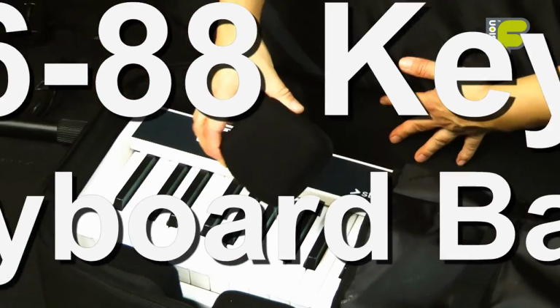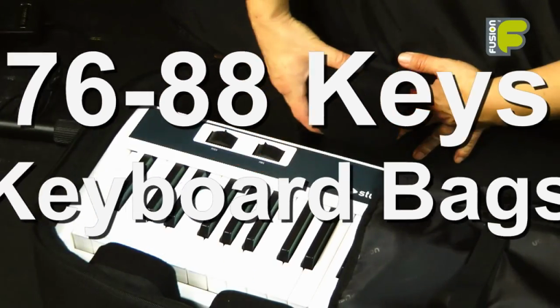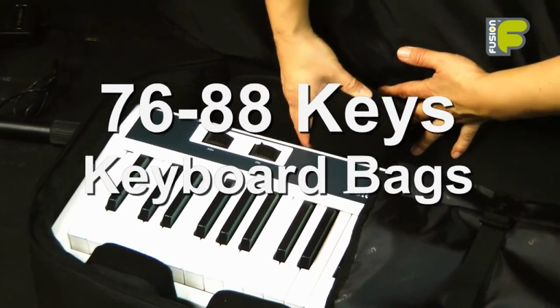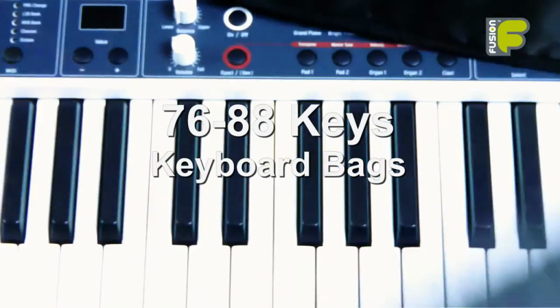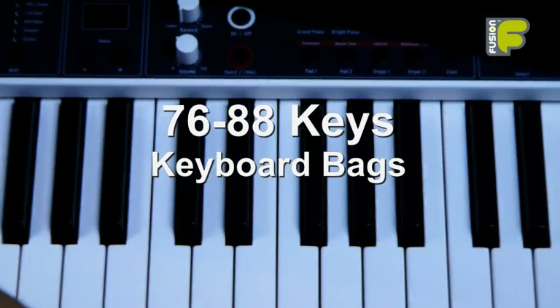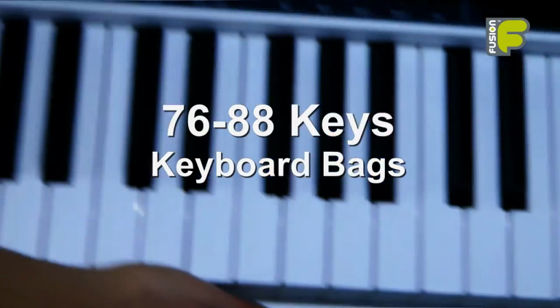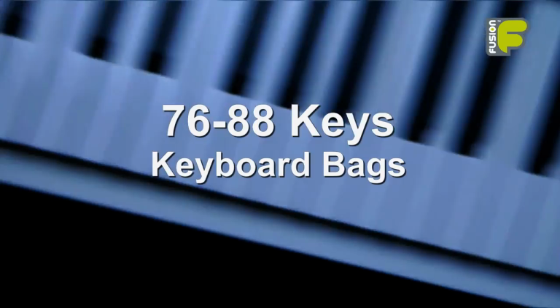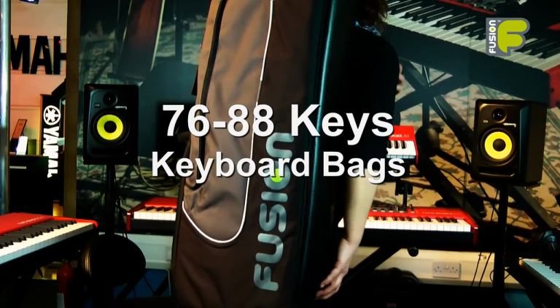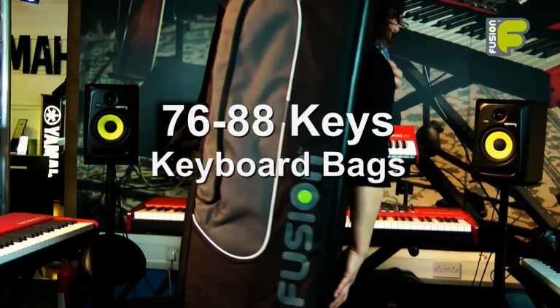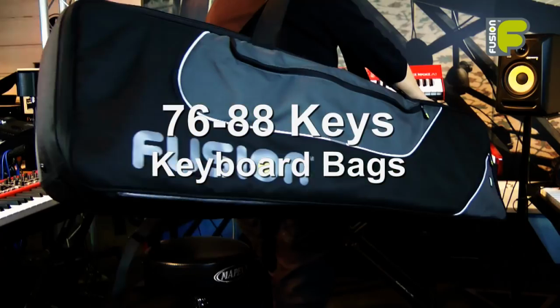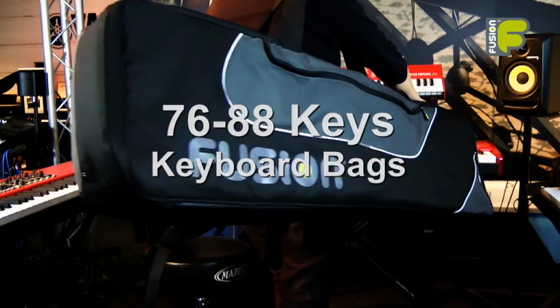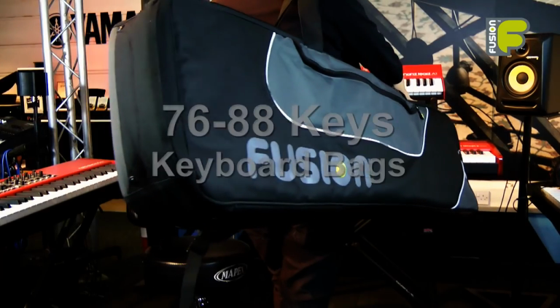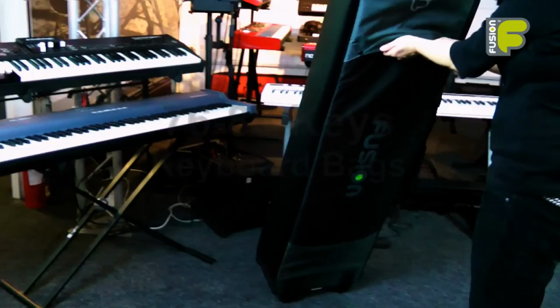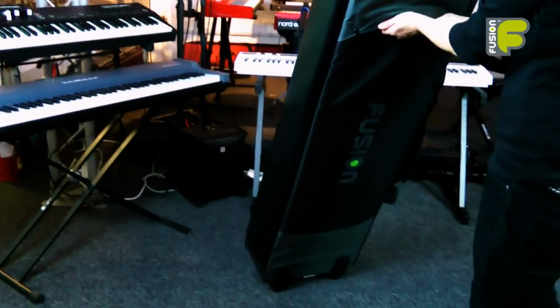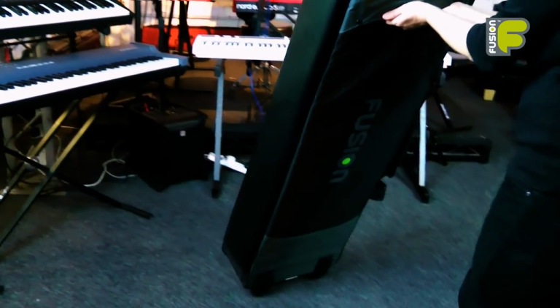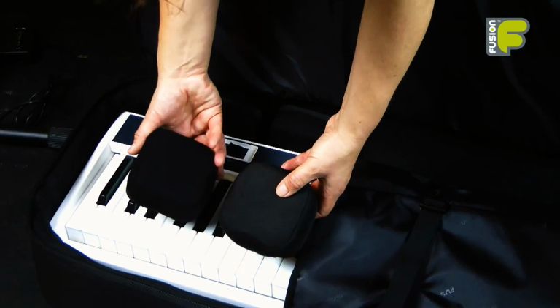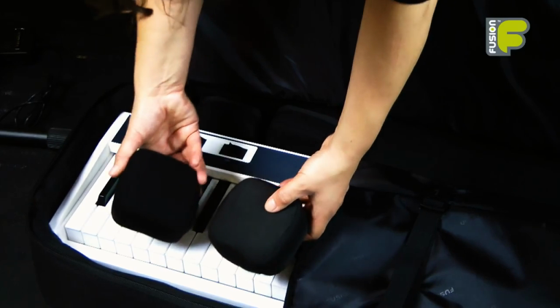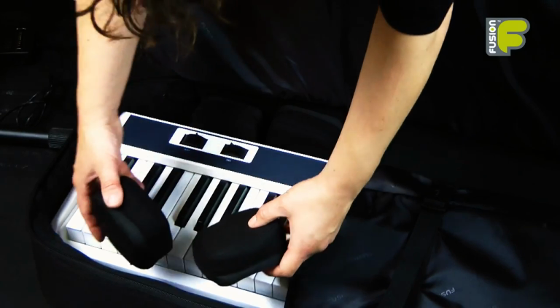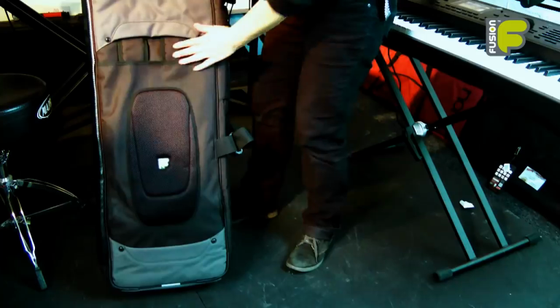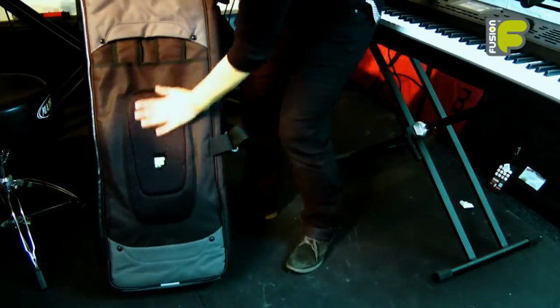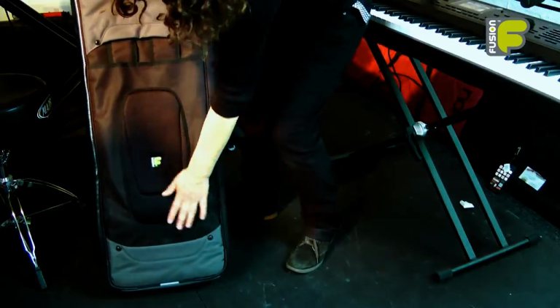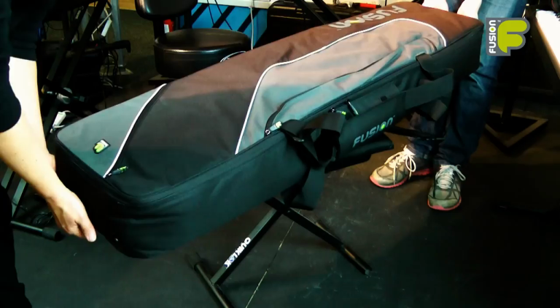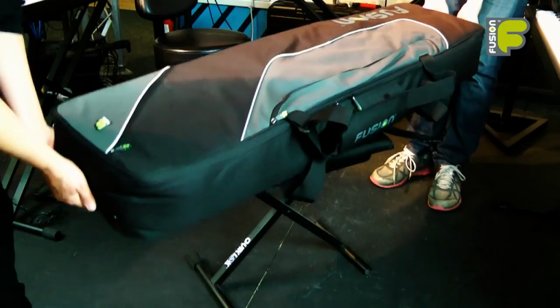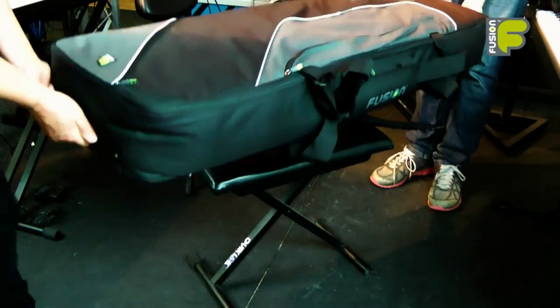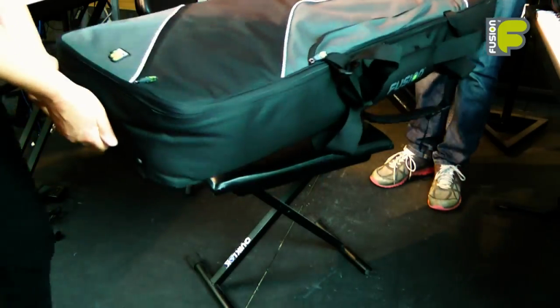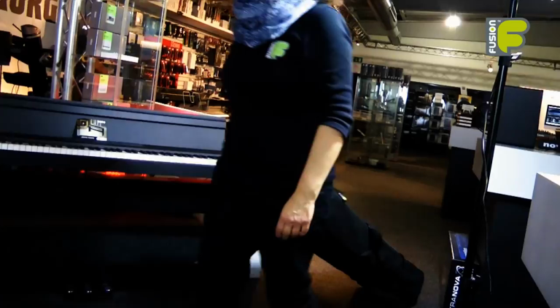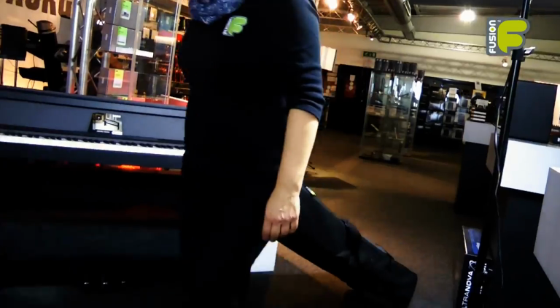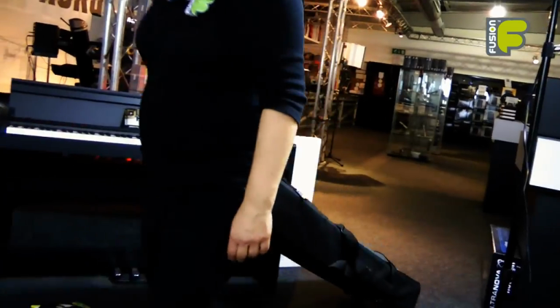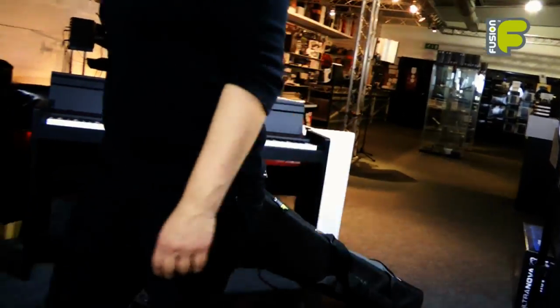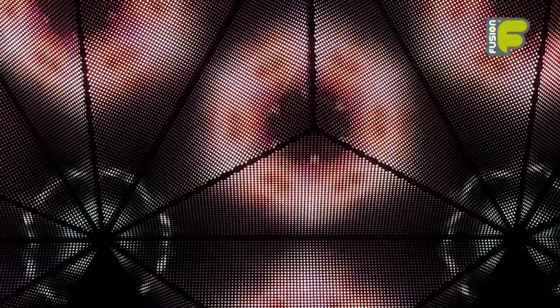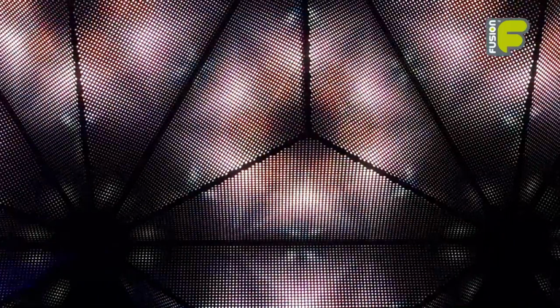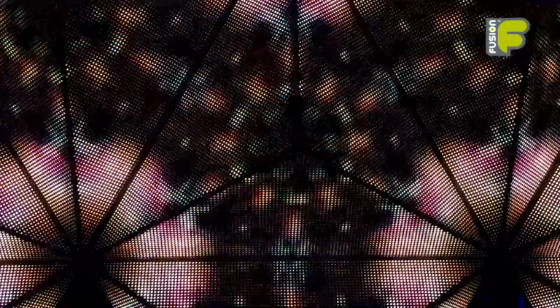These are the Fusion keyboard and synthesizer bags for 76 to 88 keys, with many ways to help you get around and great protection inside and out. This is Fusion — more than just a gig bag.